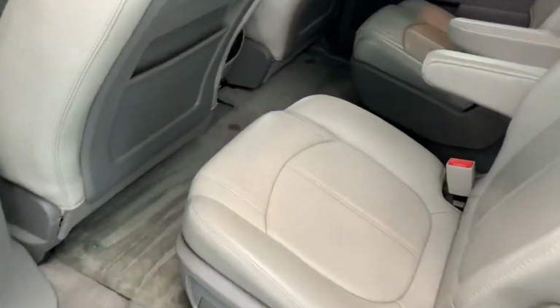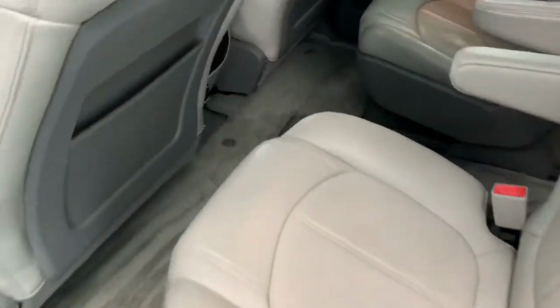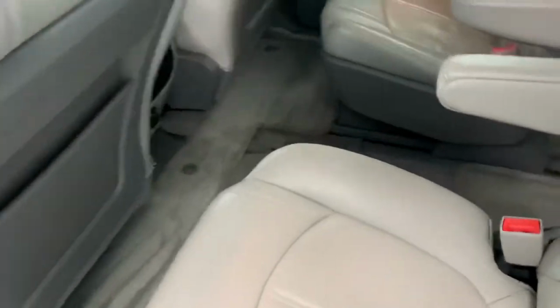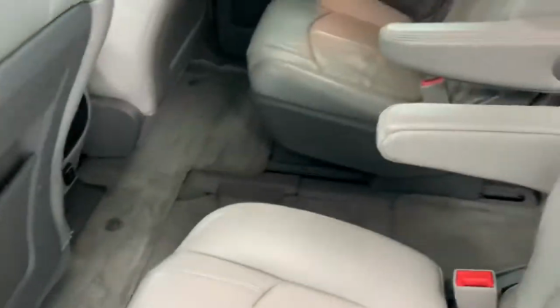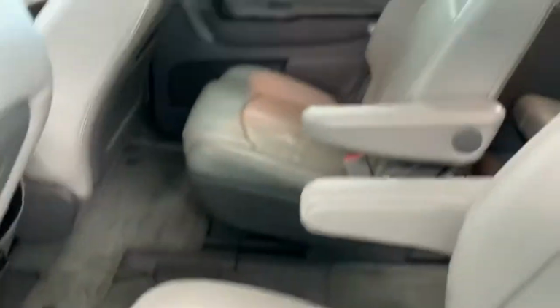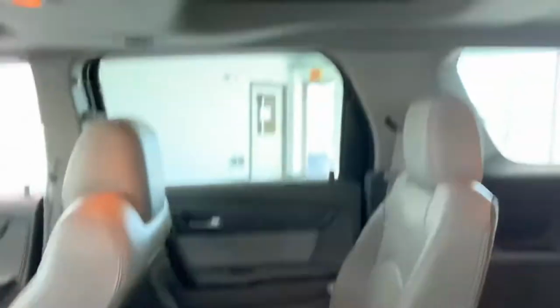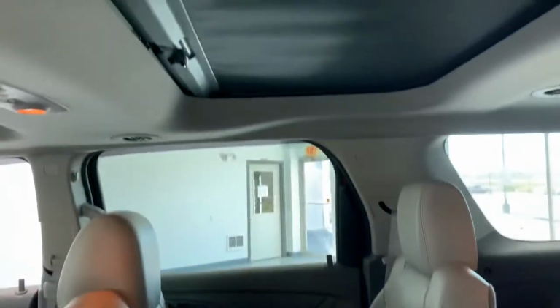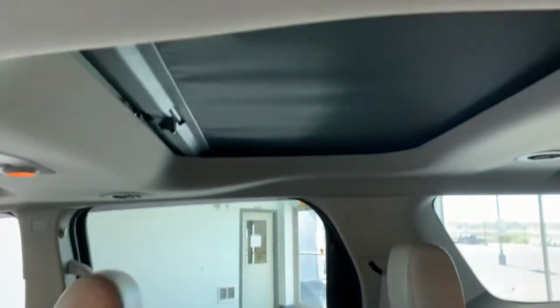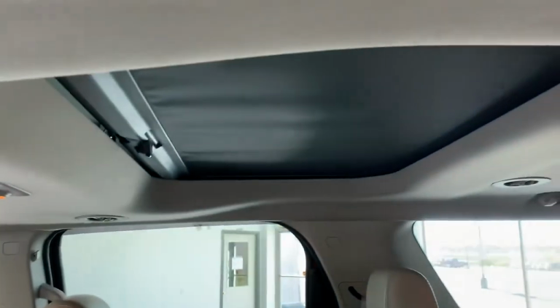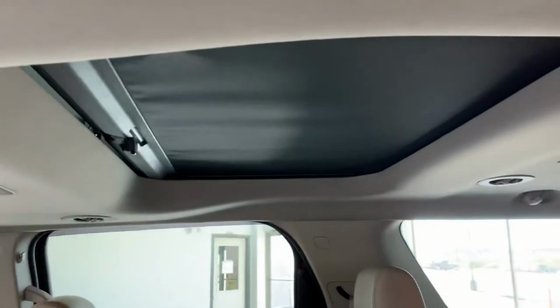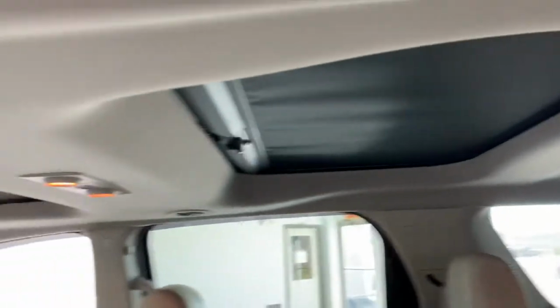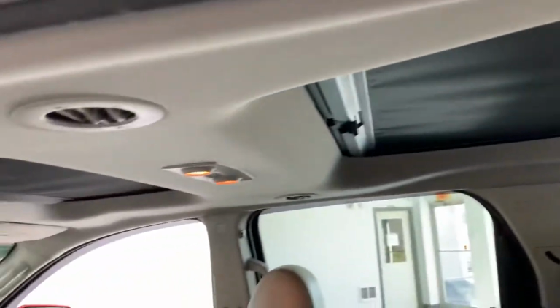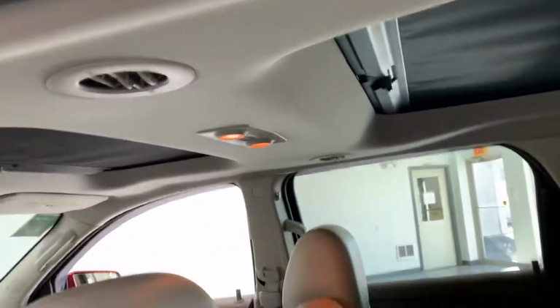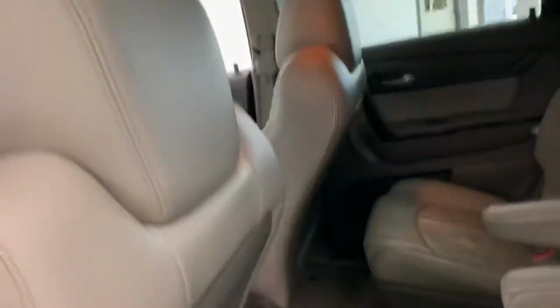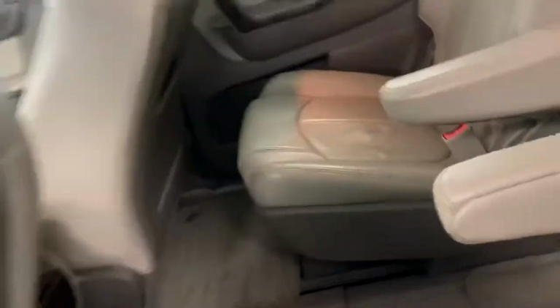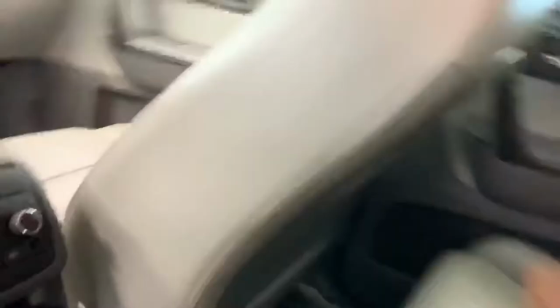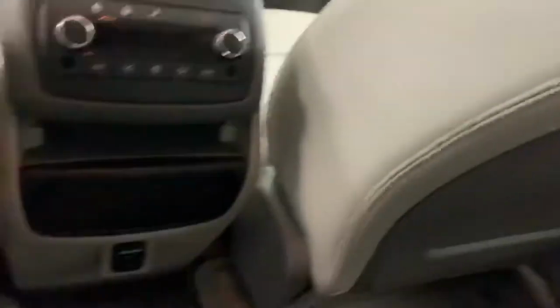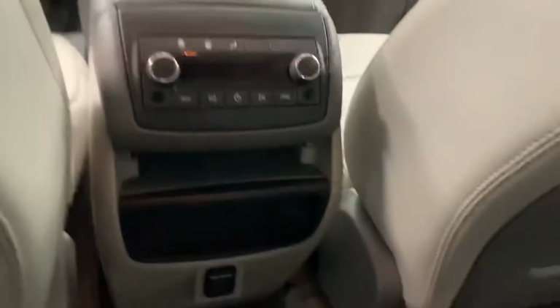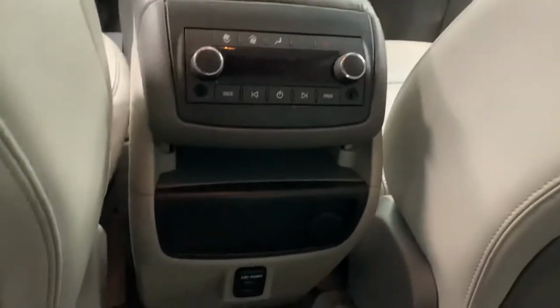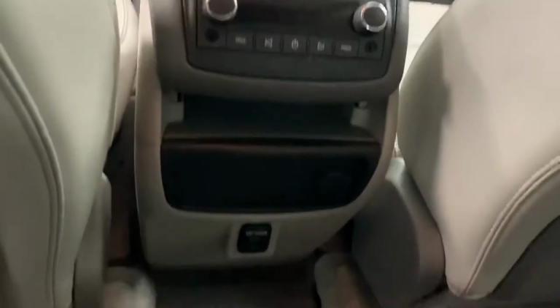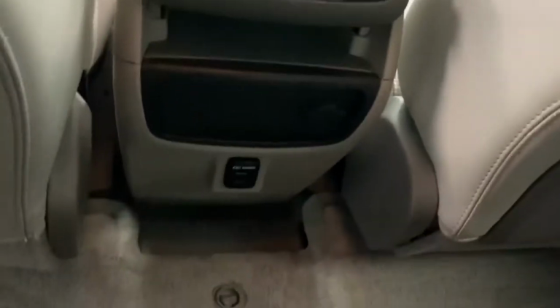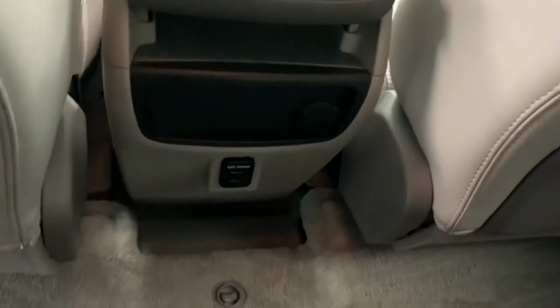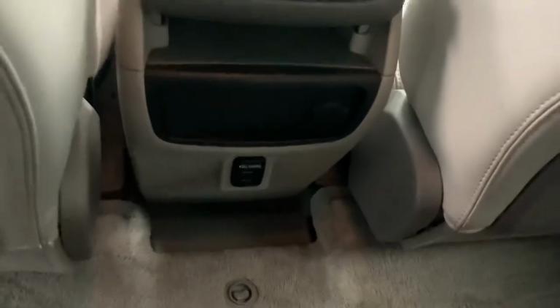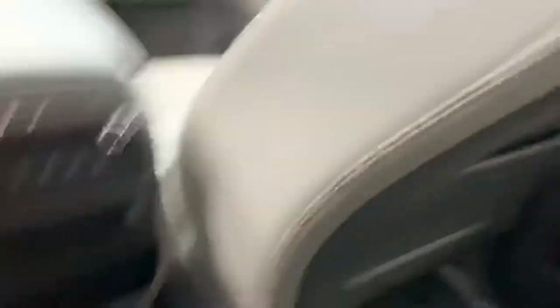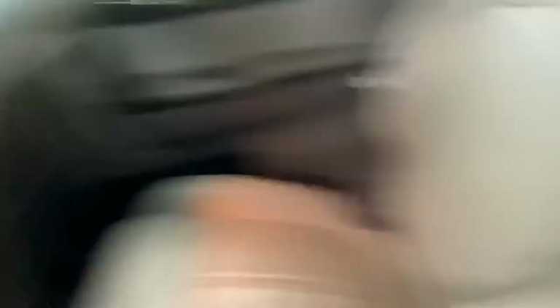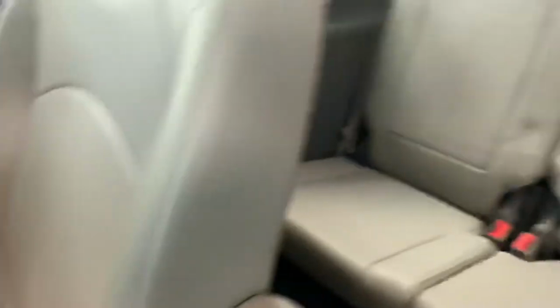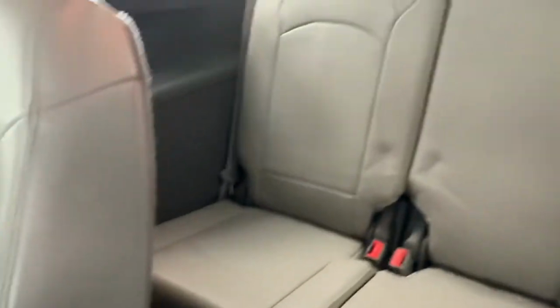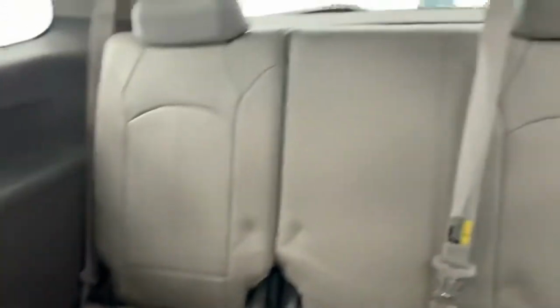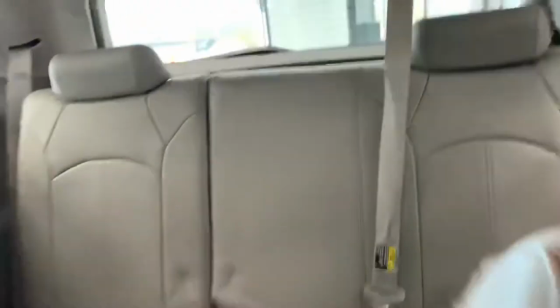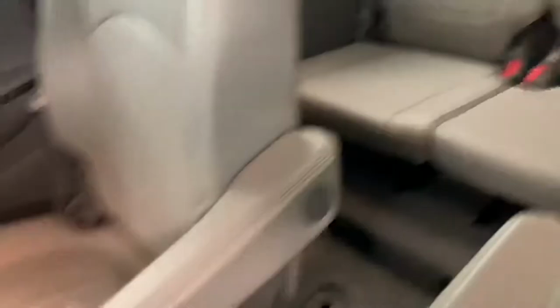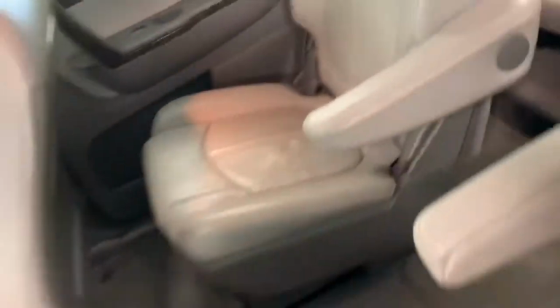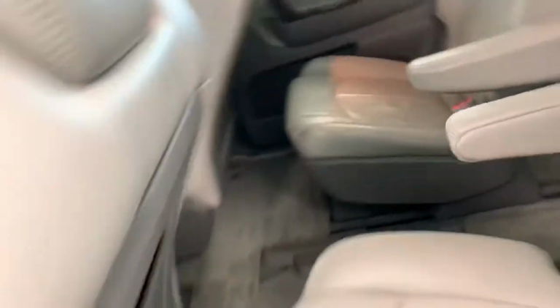Nice slate gray color on the interior. First thing you'll notice is it does have the pano roof as well as the sunroof in the front. AC controls for the second row and third row here in the middle. You can see everything is all leathered up on the inside — looks really nice in there.